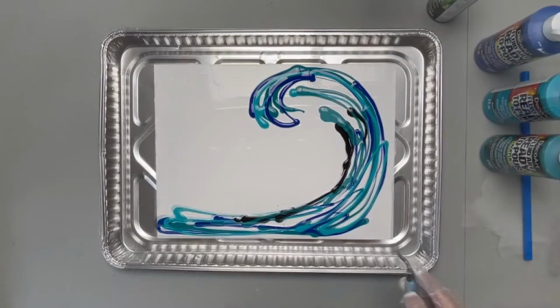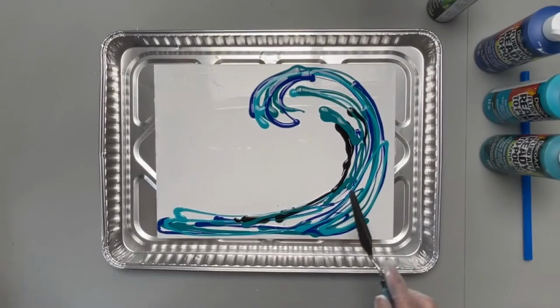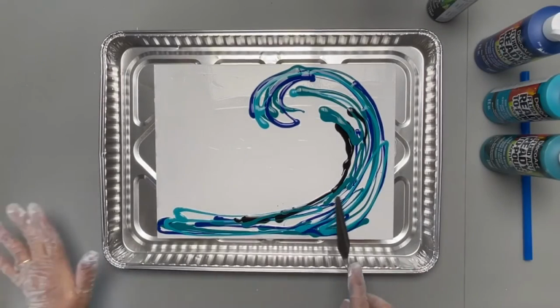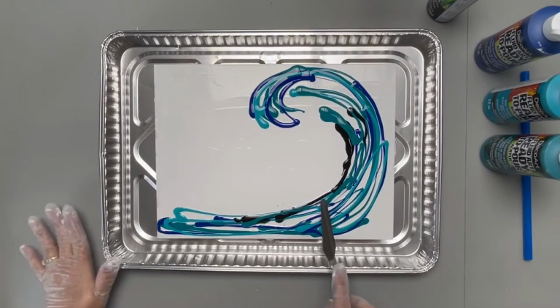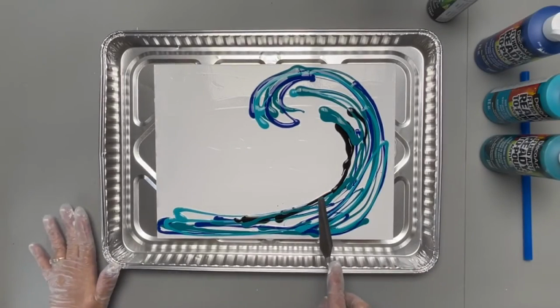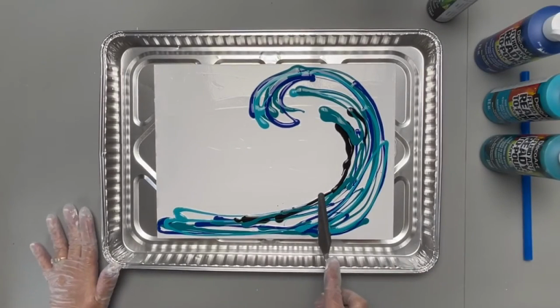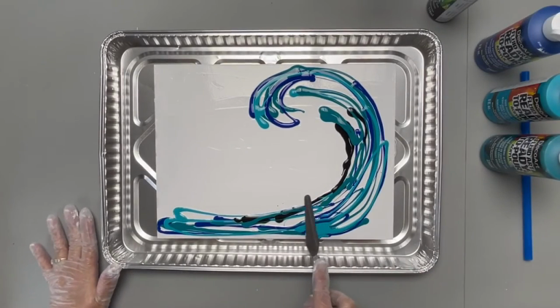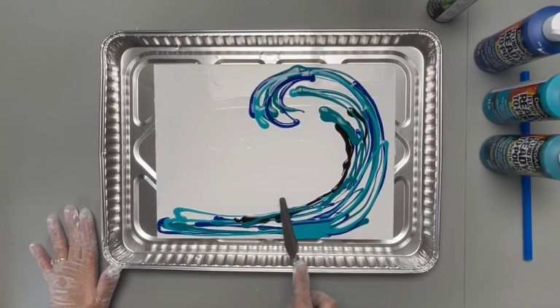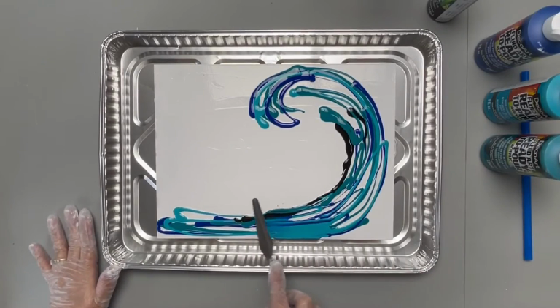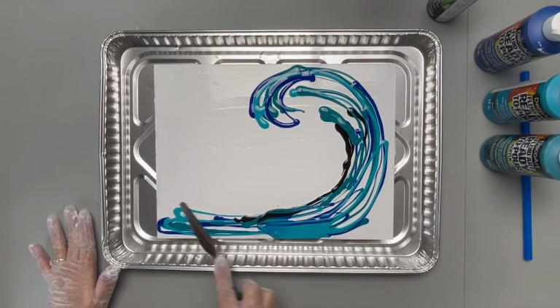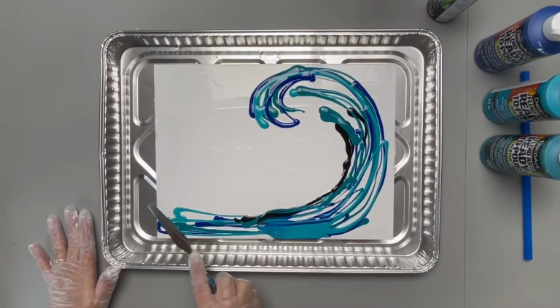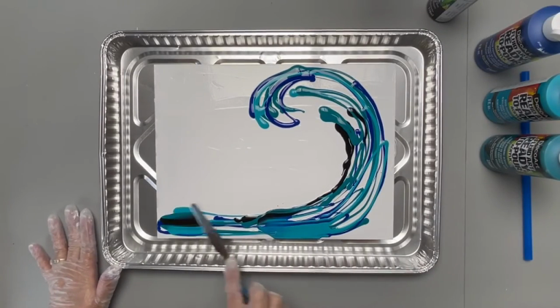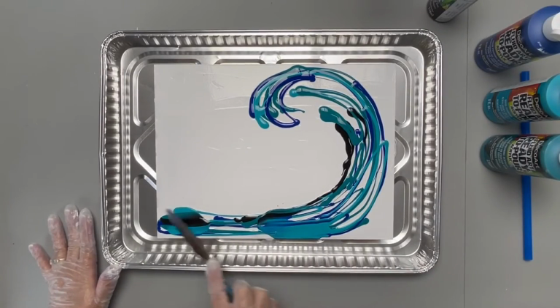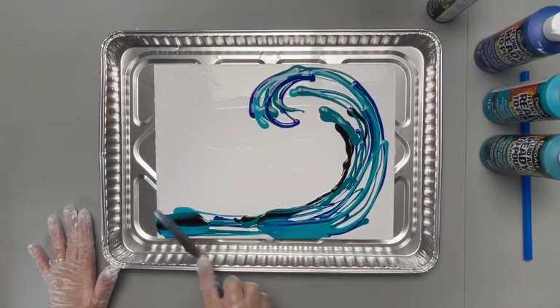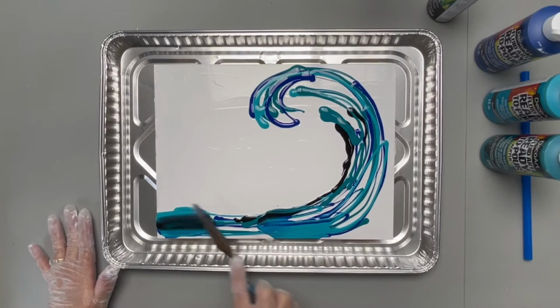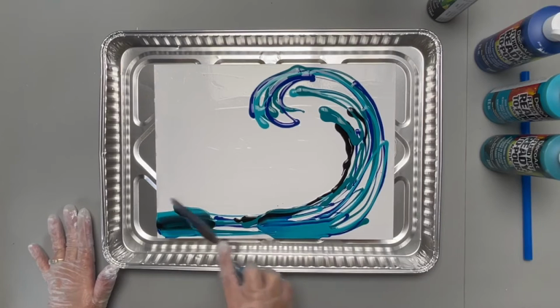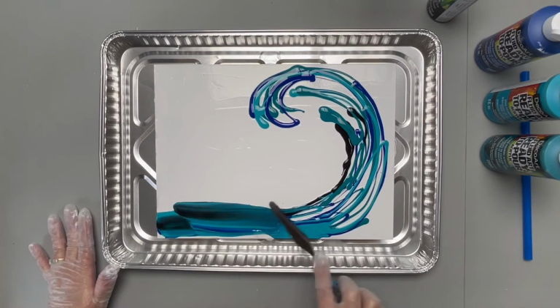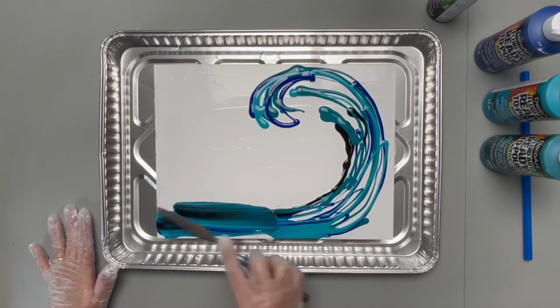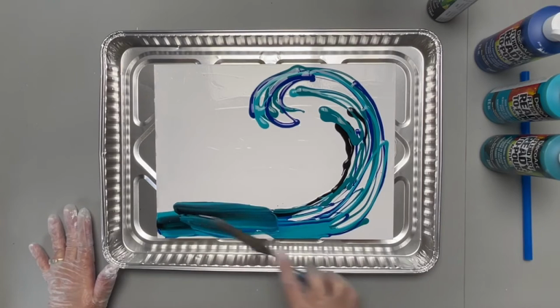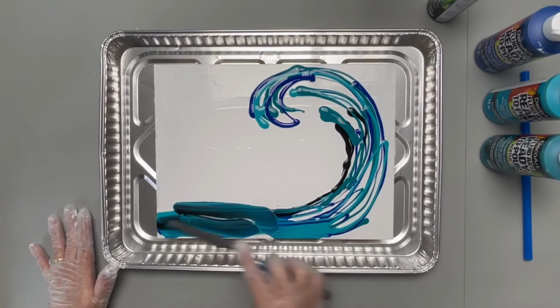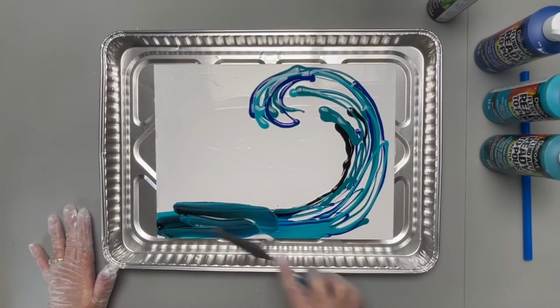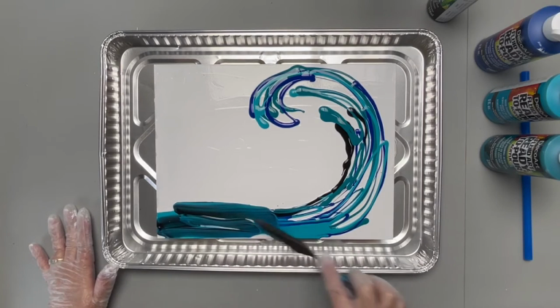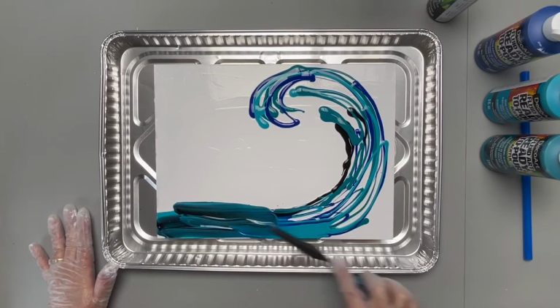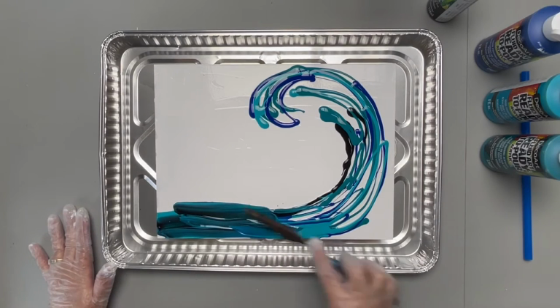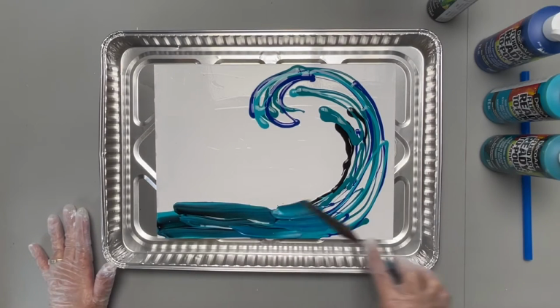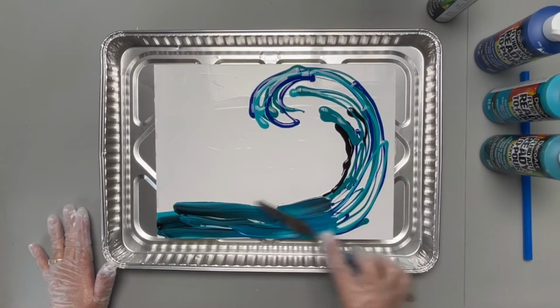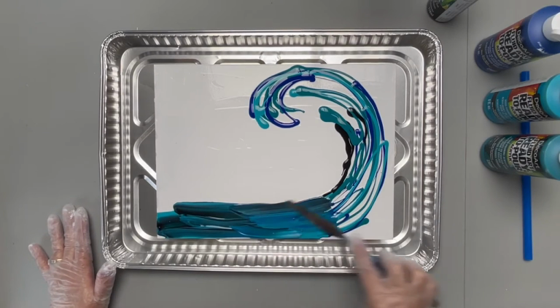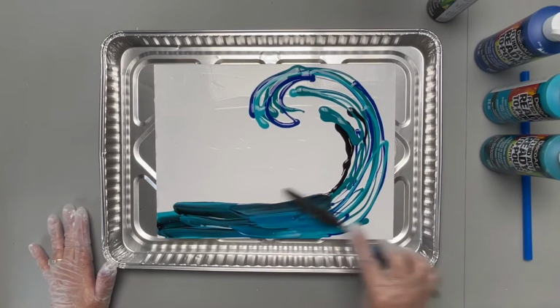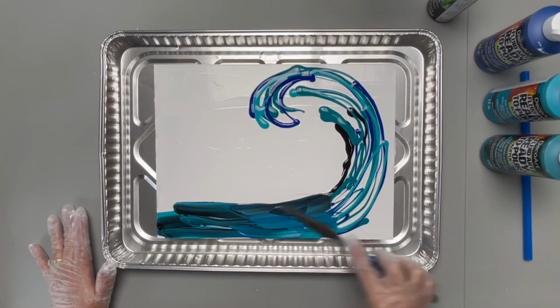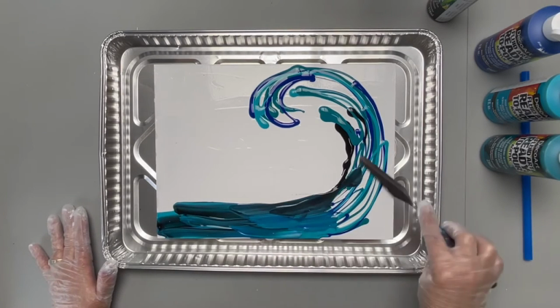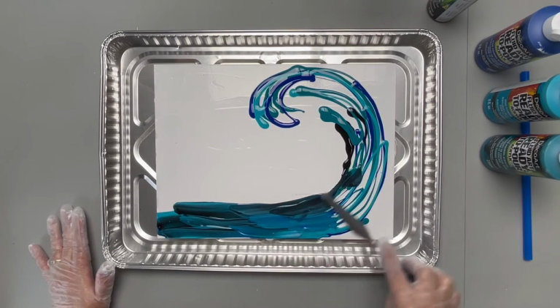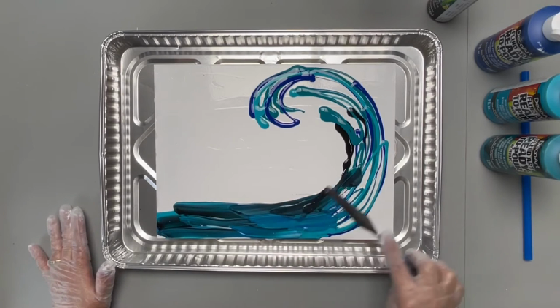Now using that palette knife, I'm going to pull these colors together, bringing them together but not blending them down to one color.